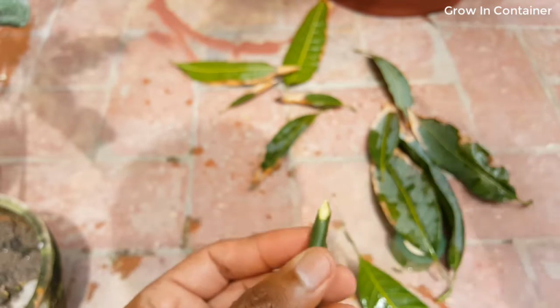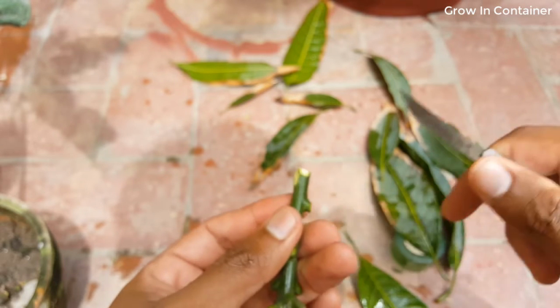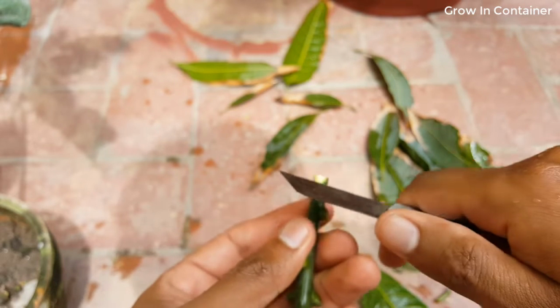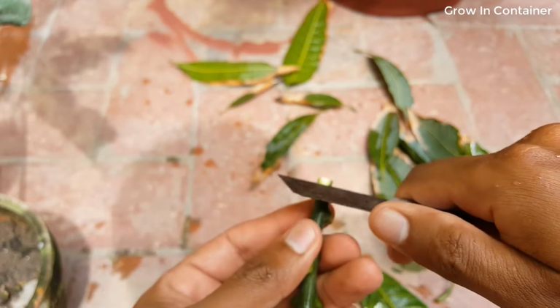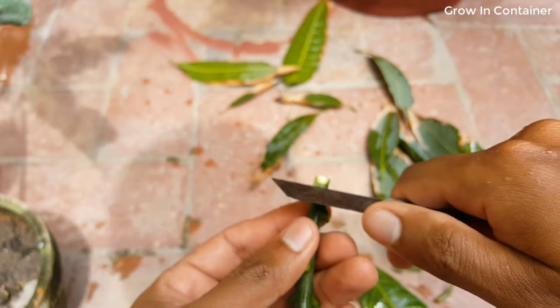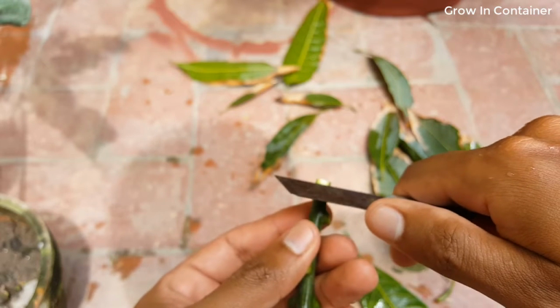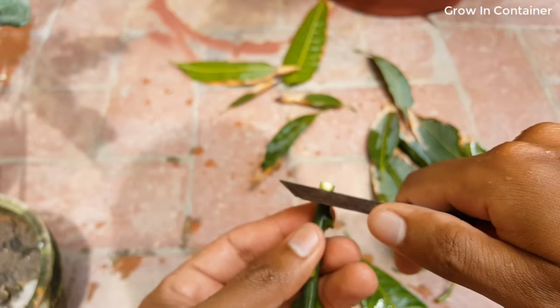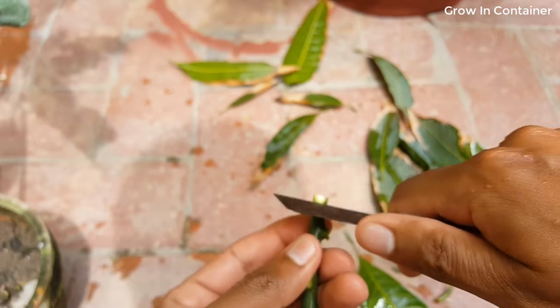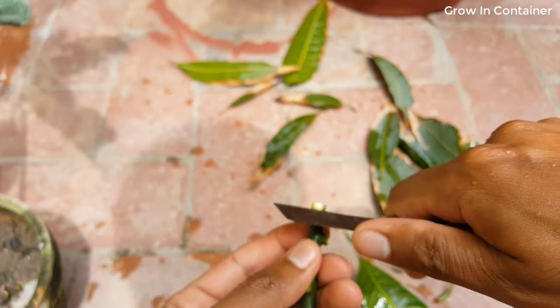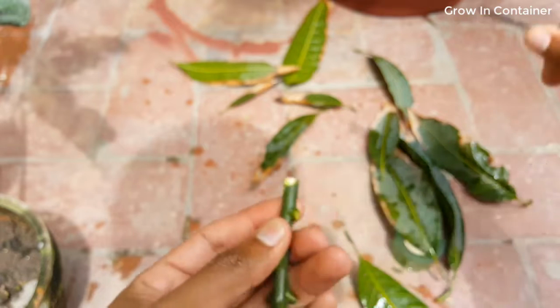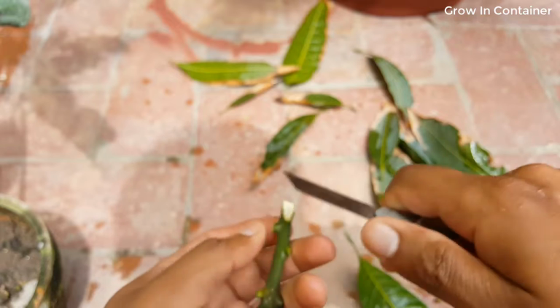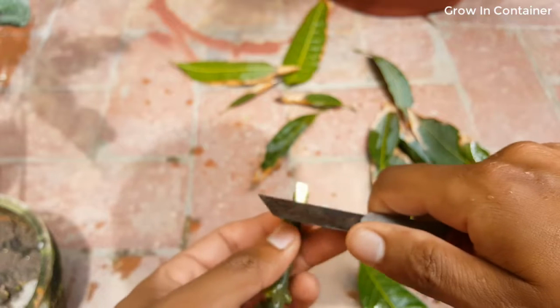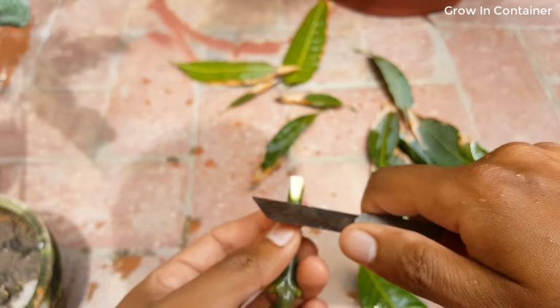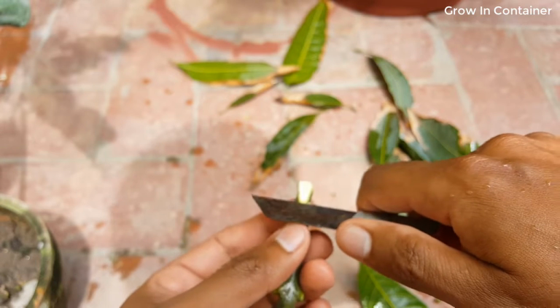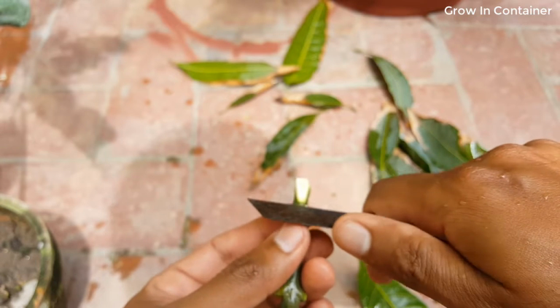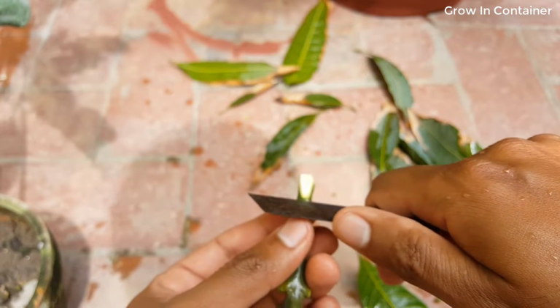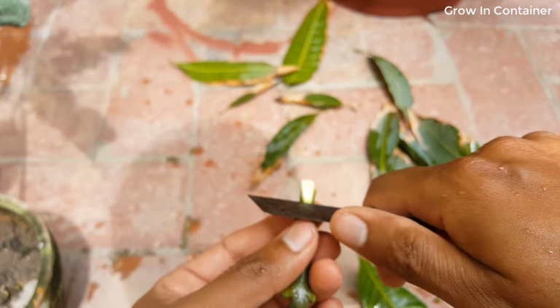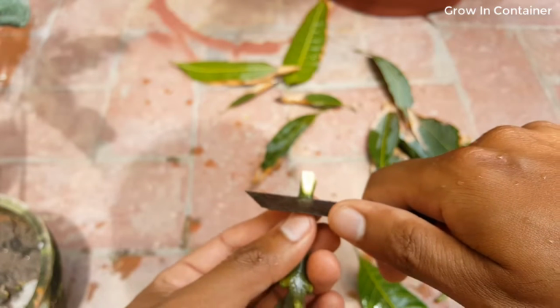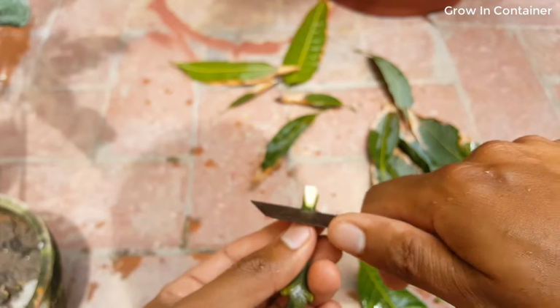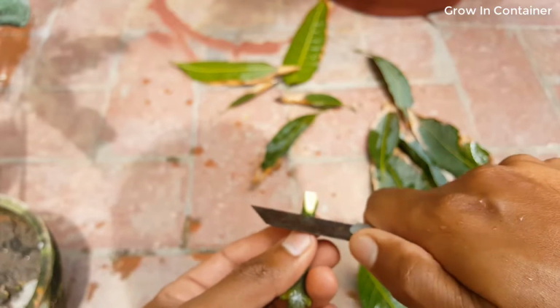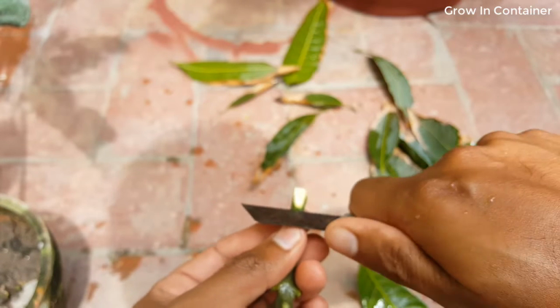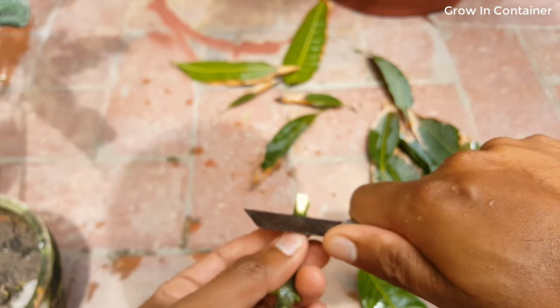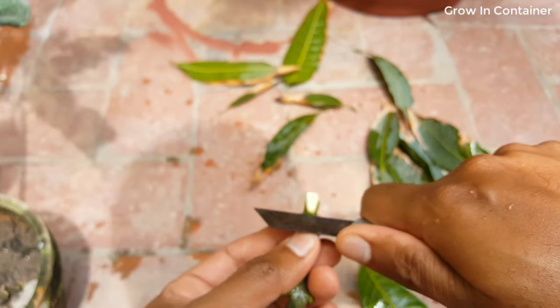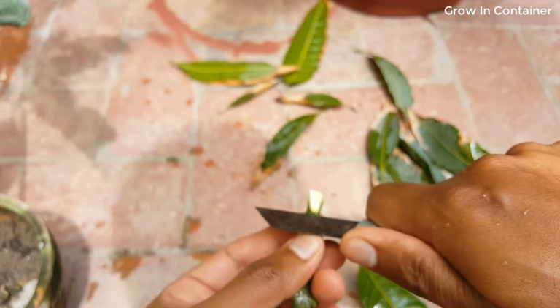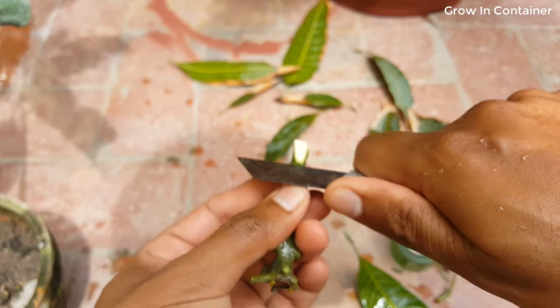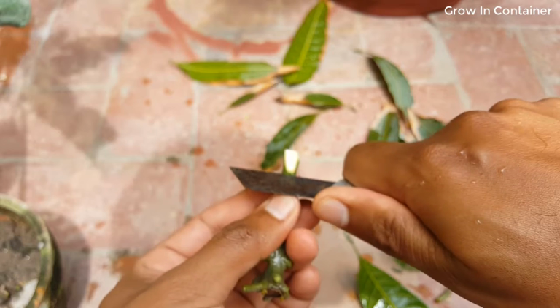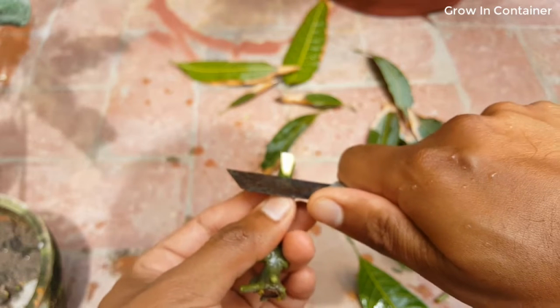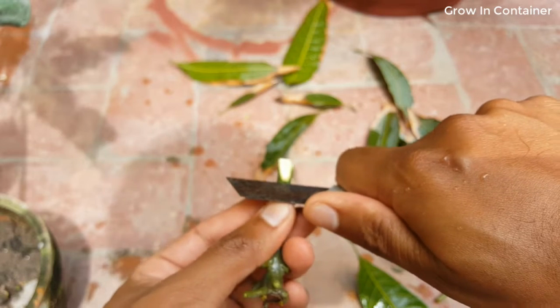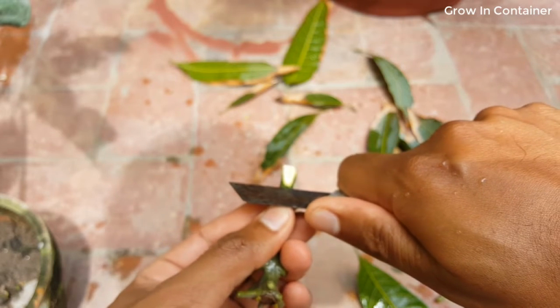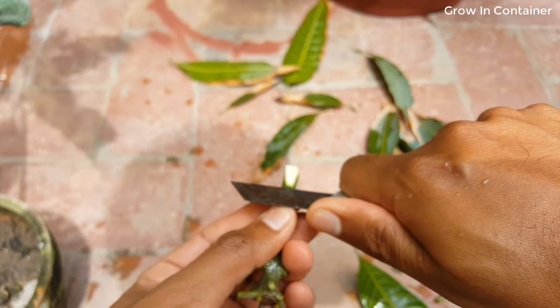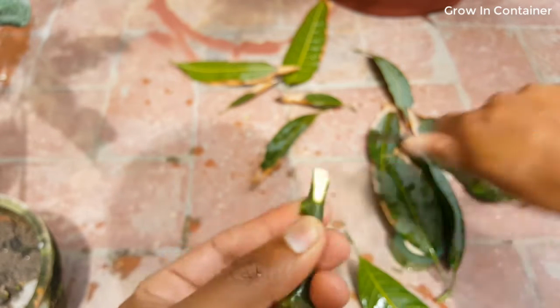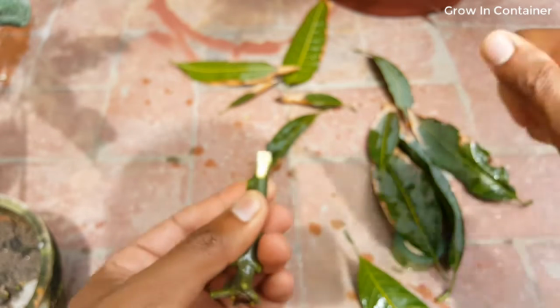Remove the bud, and just make one more cut to make it a little bit thin.